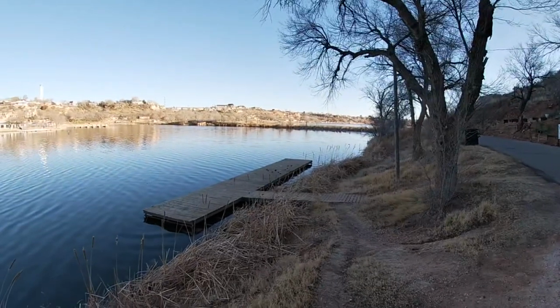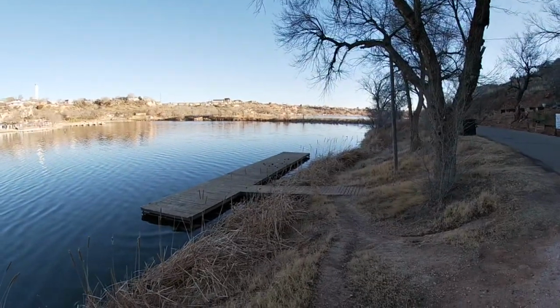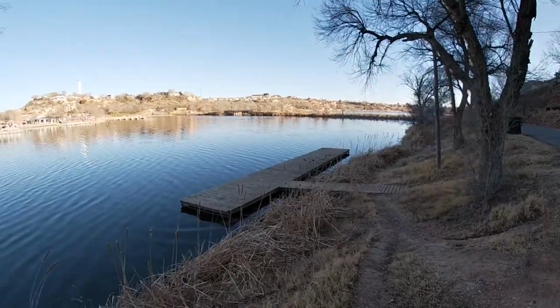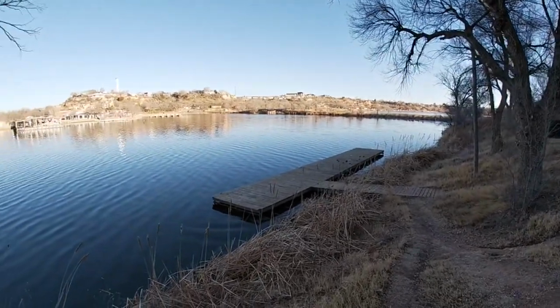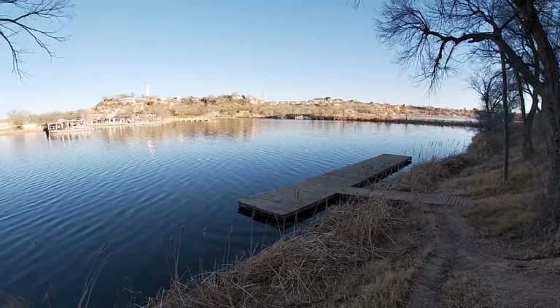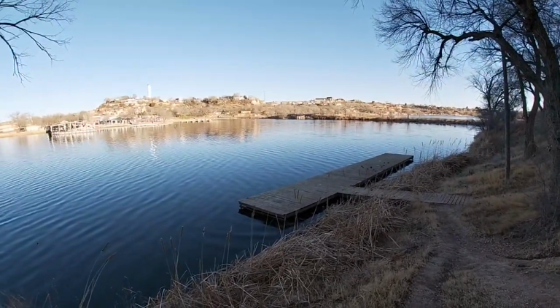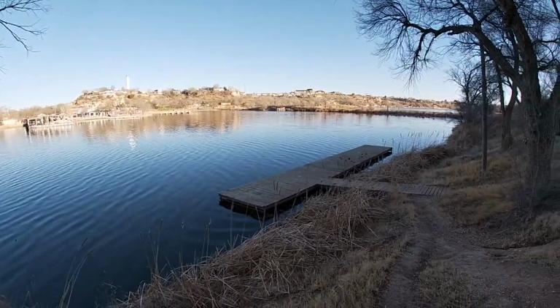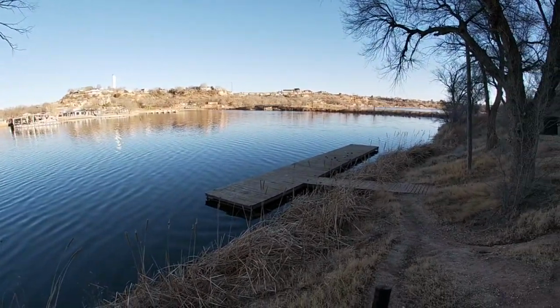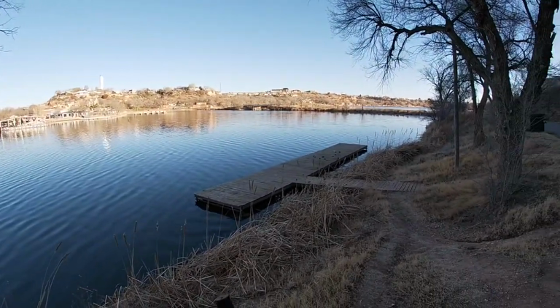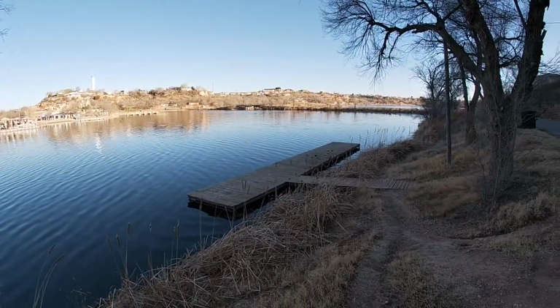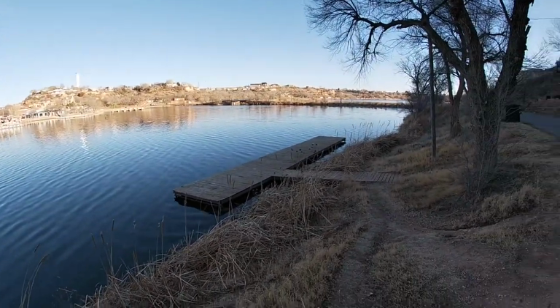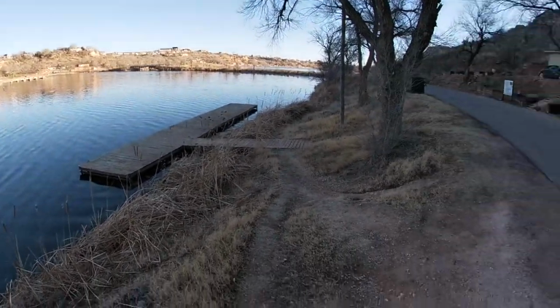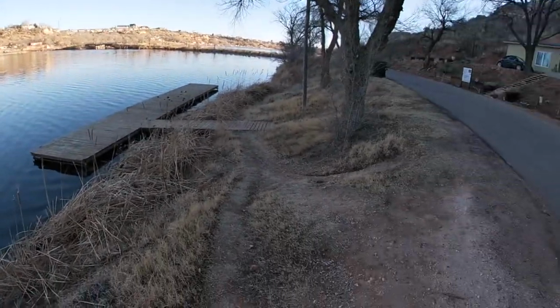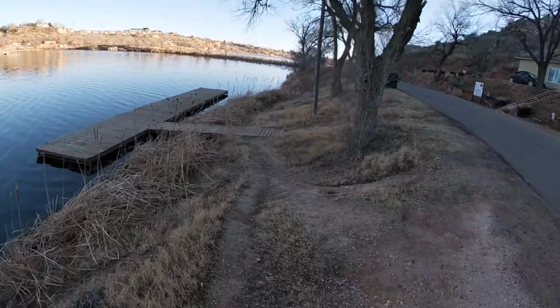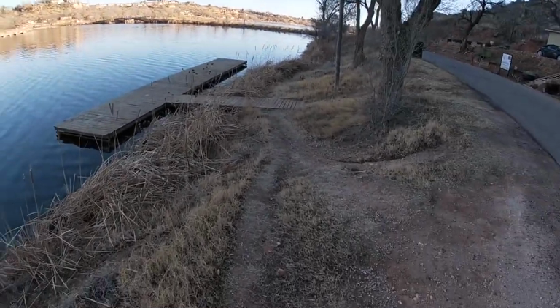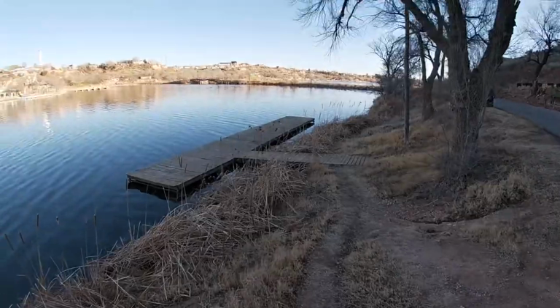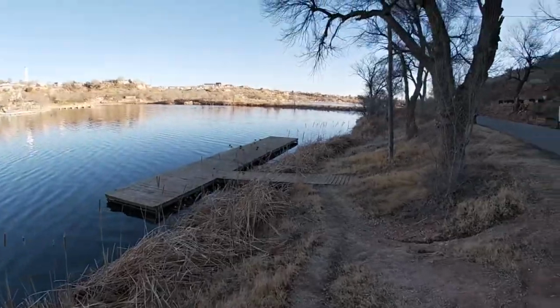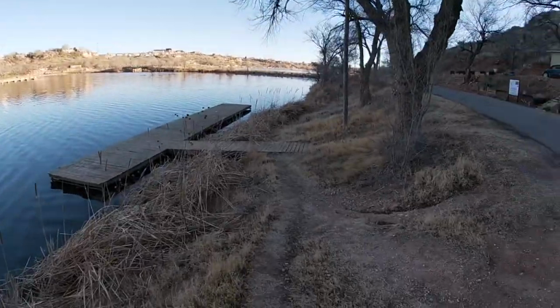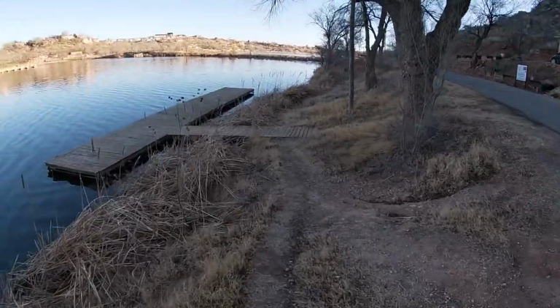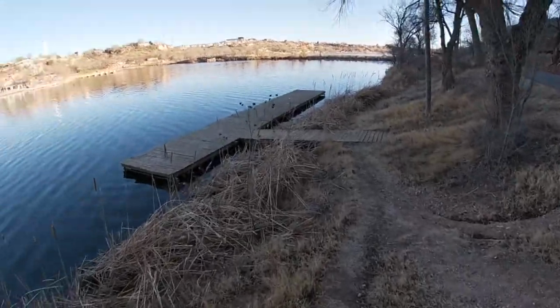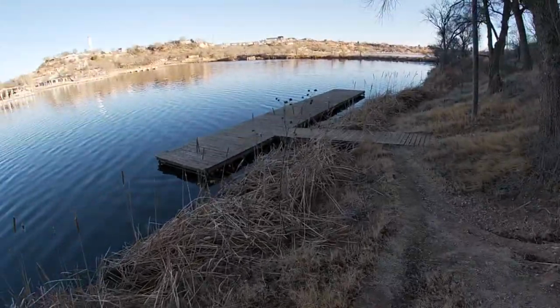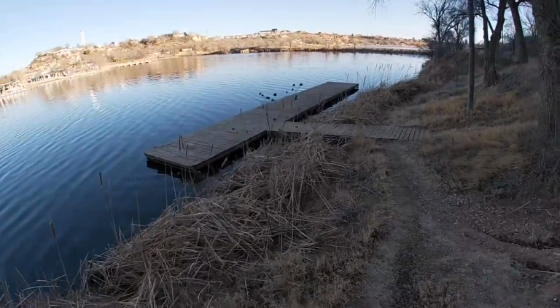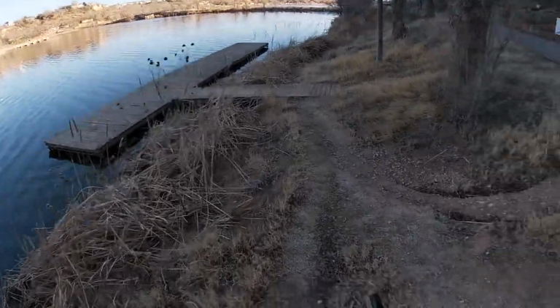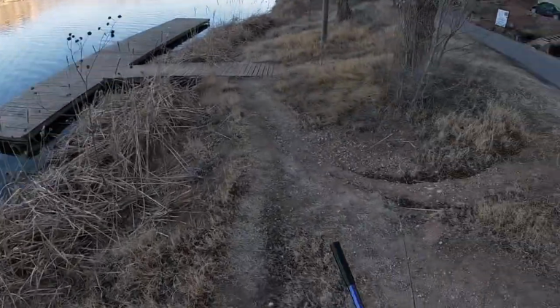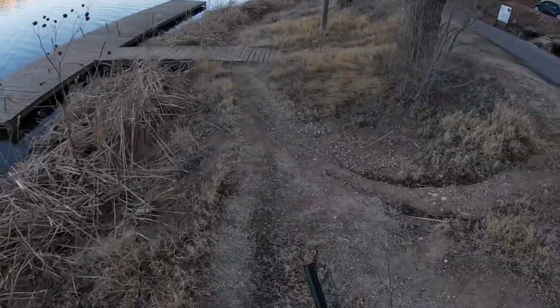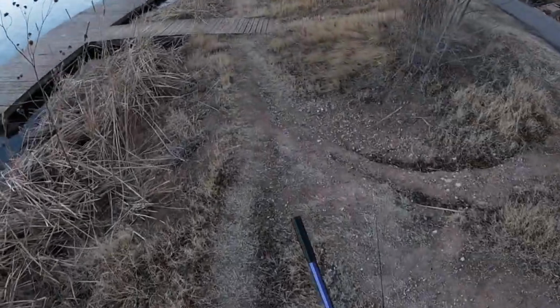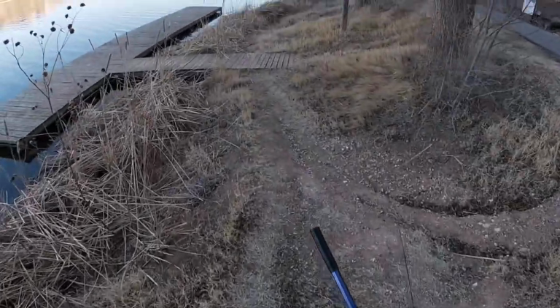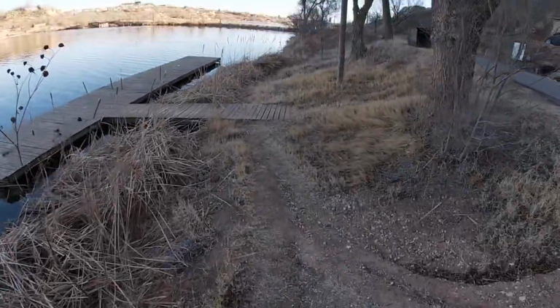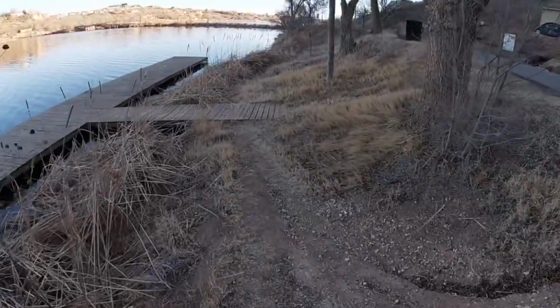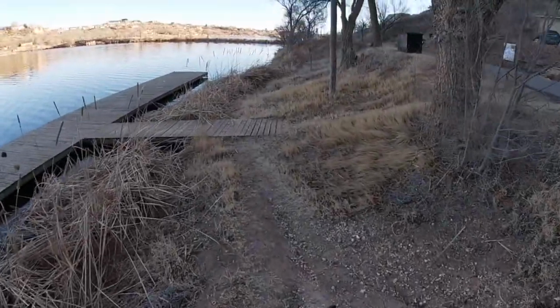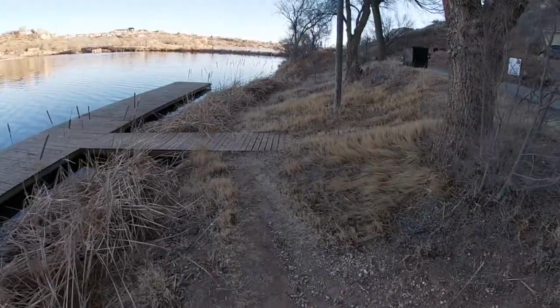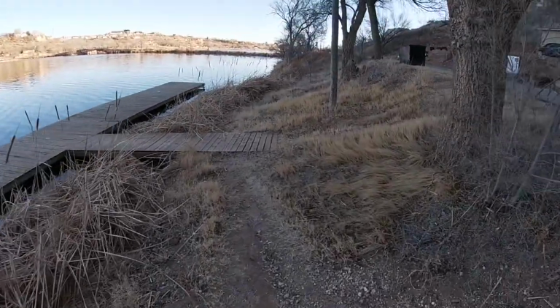All right guys, welcome back to the channel. Not starting out at the boat slips today — starting out over here at this dock.